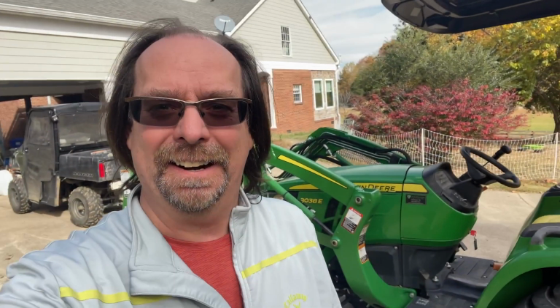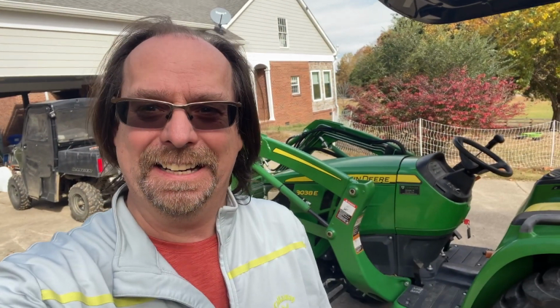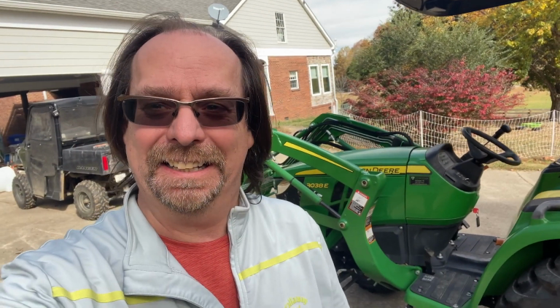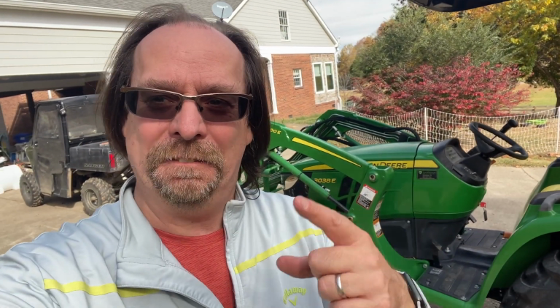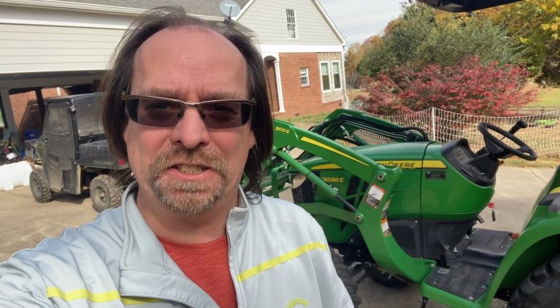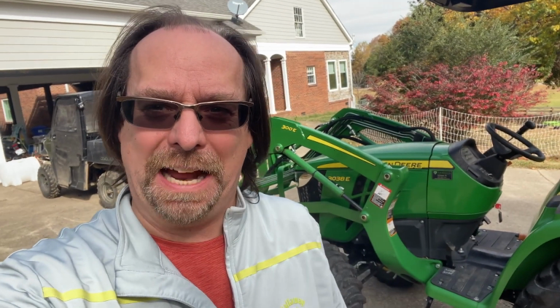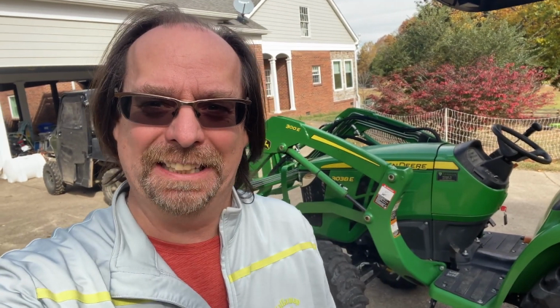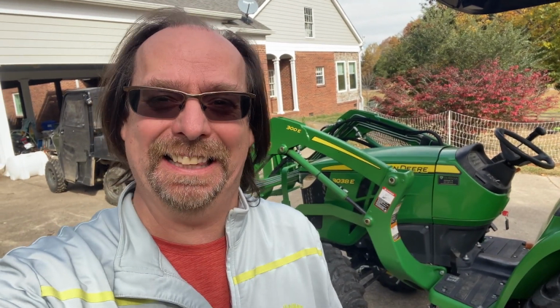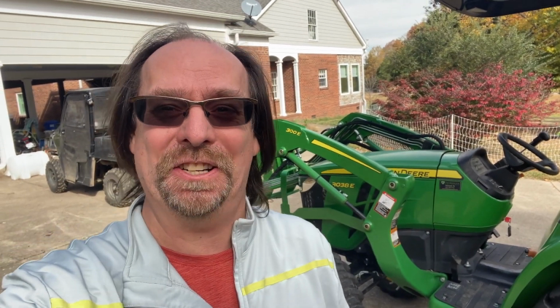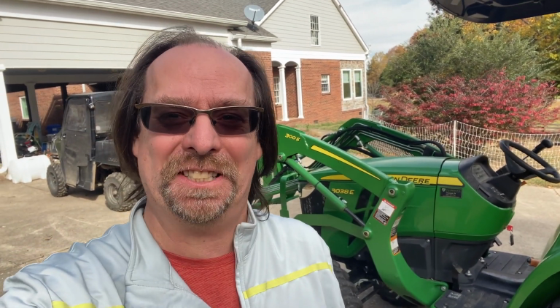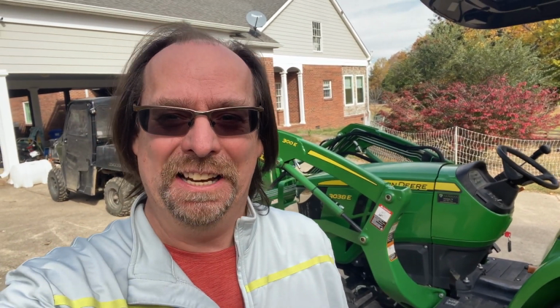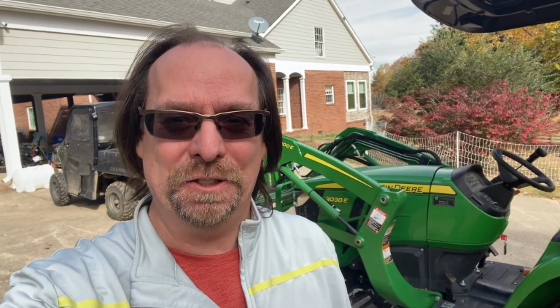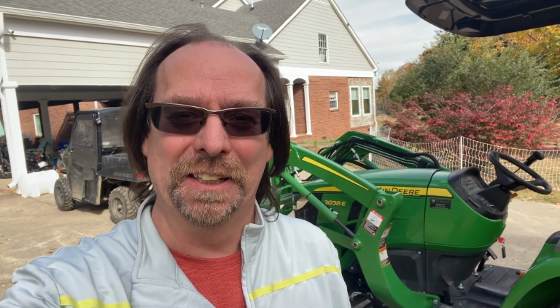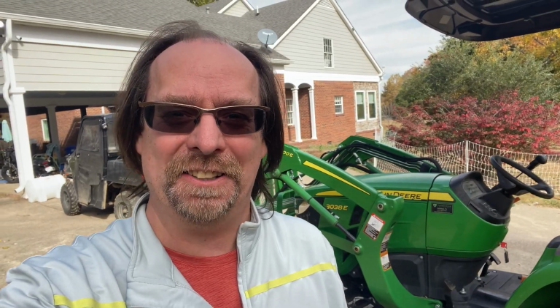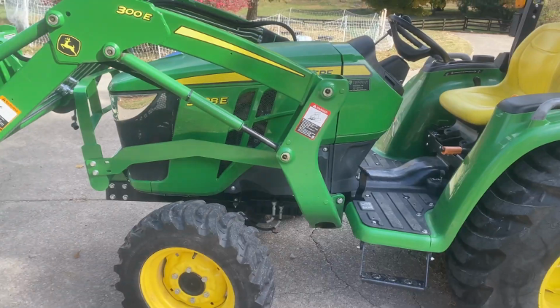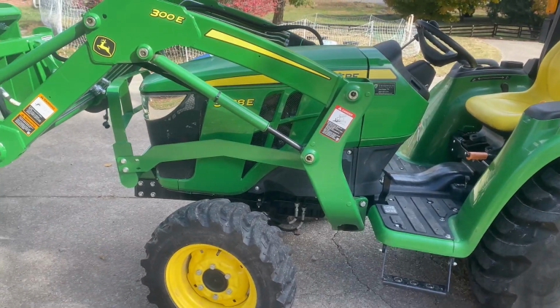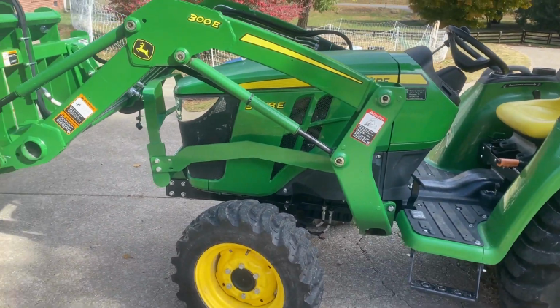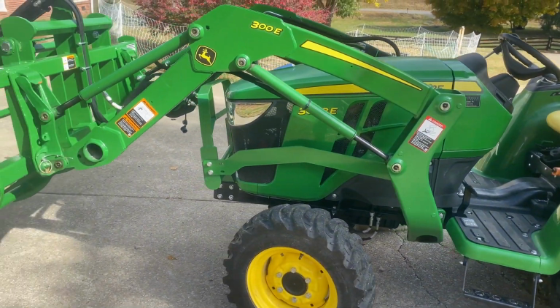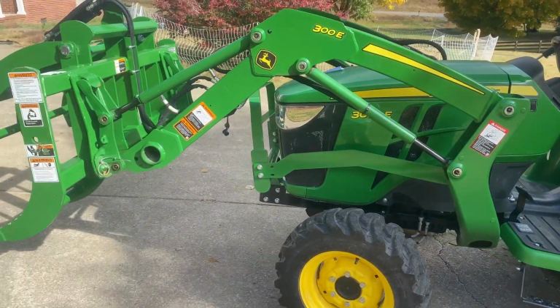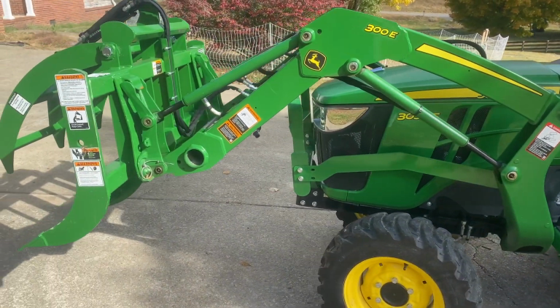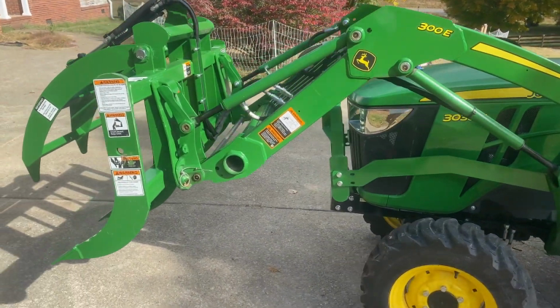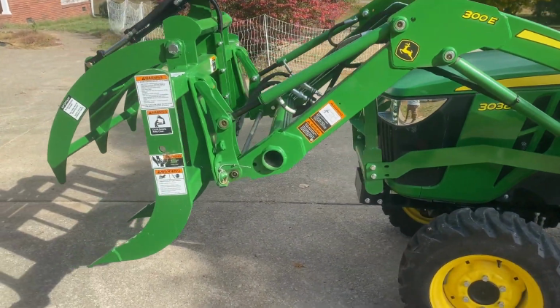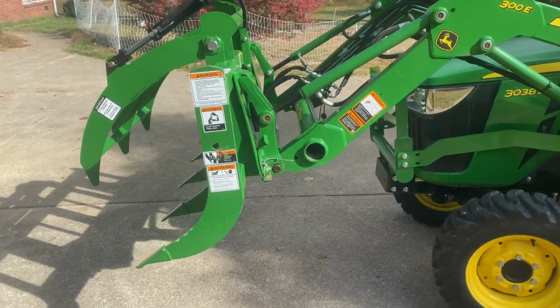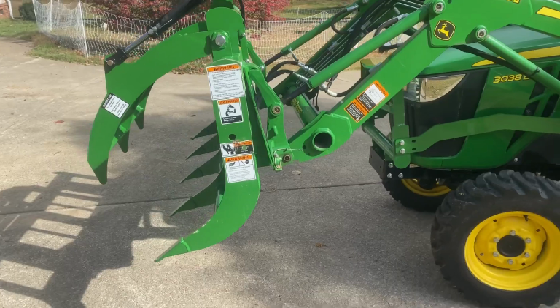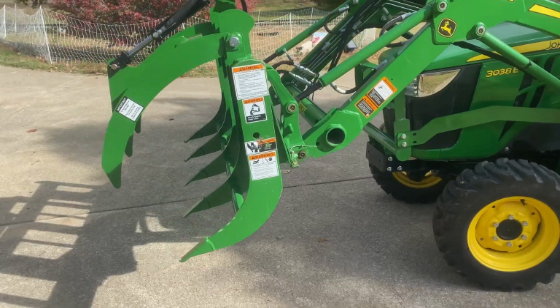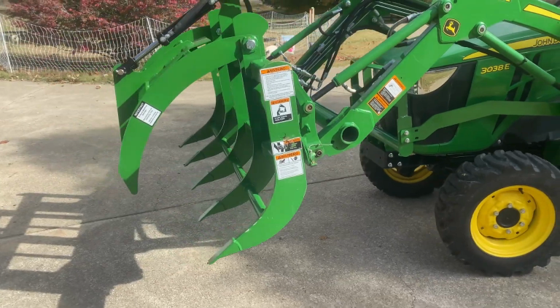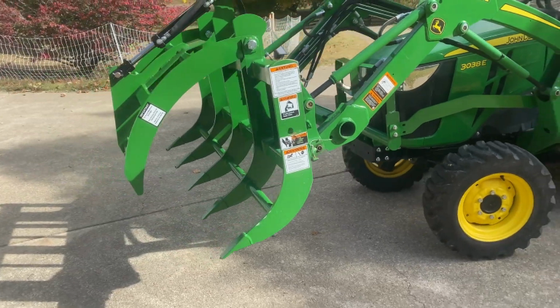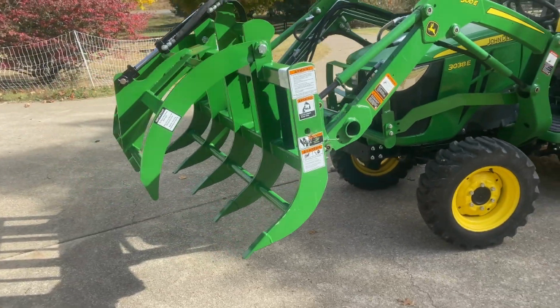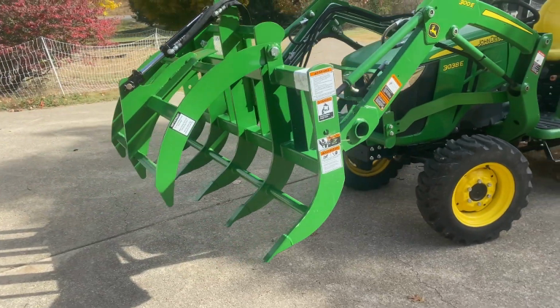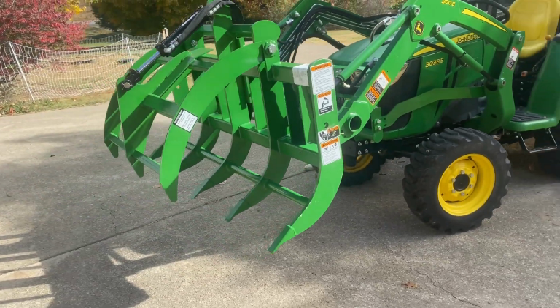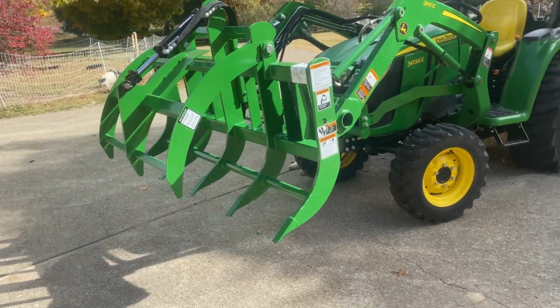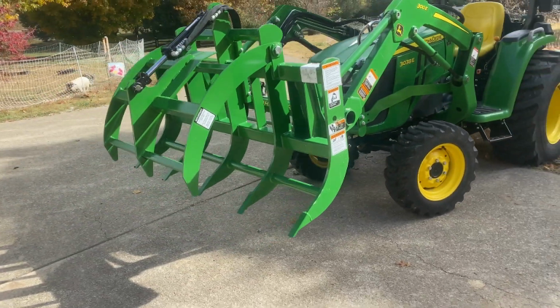All right, finally got the tractor back. Let me show you what the new tool is on the farm. It's something I probably should have gotten all along, but I didn't when I first bought the tractor. I got it now, and that's a grapple.